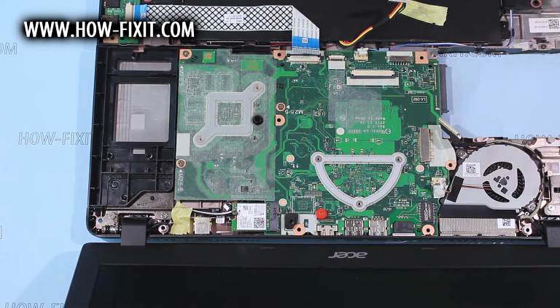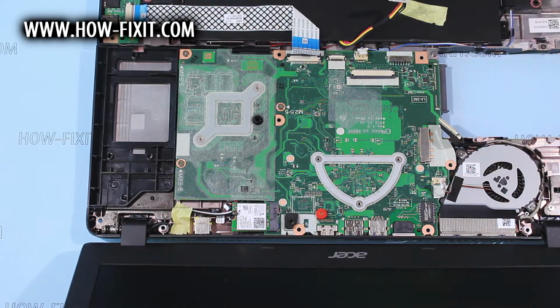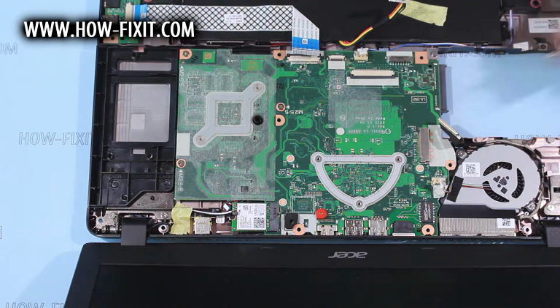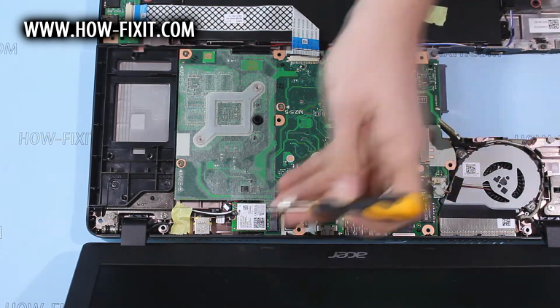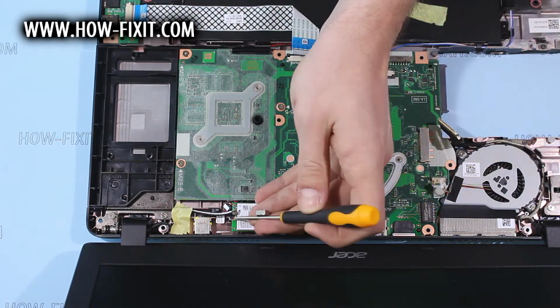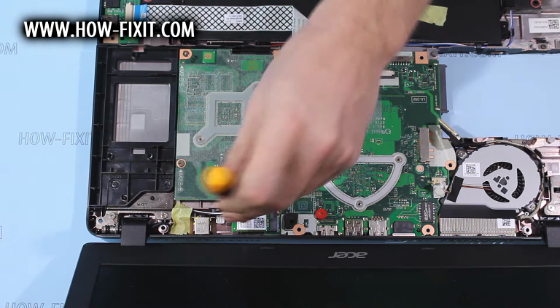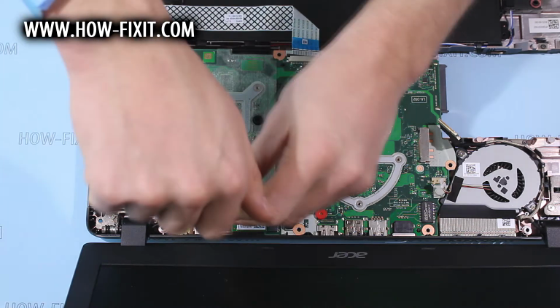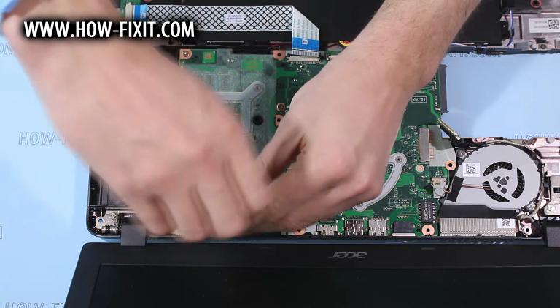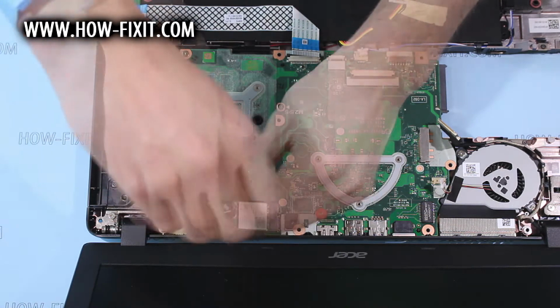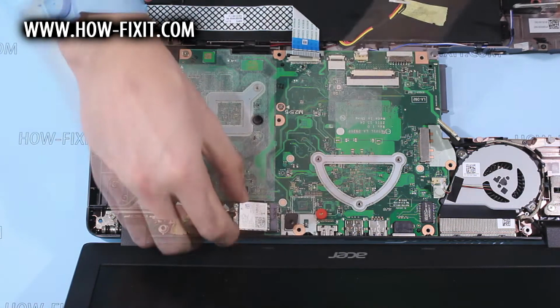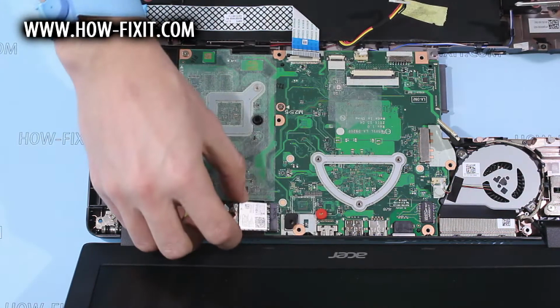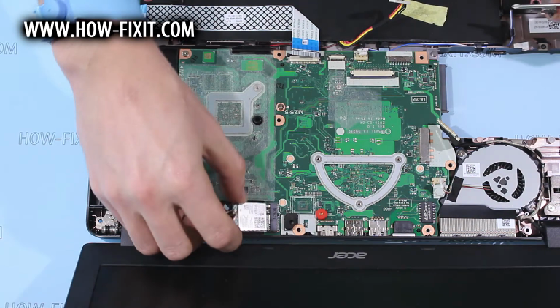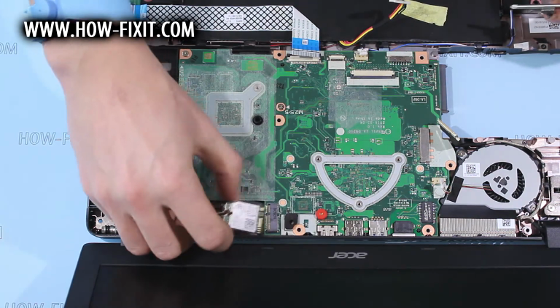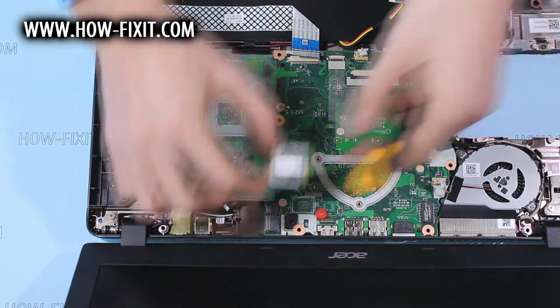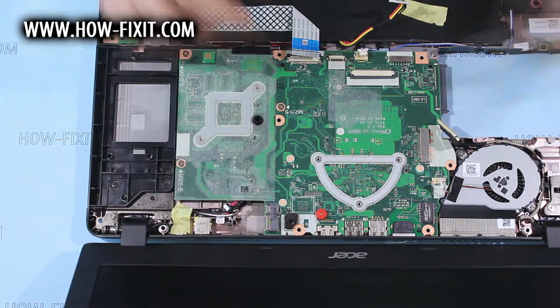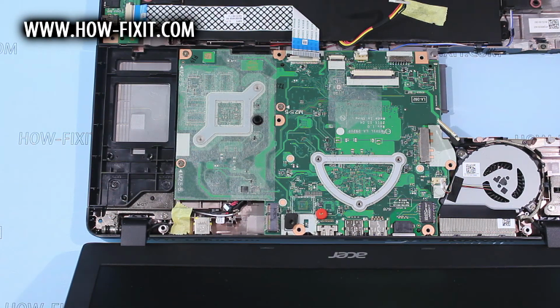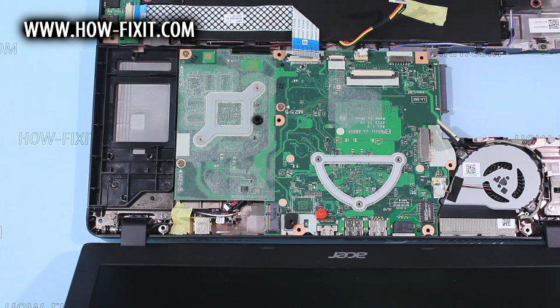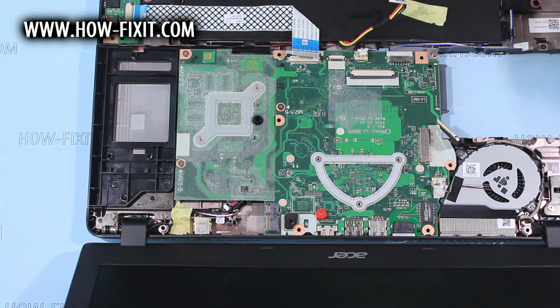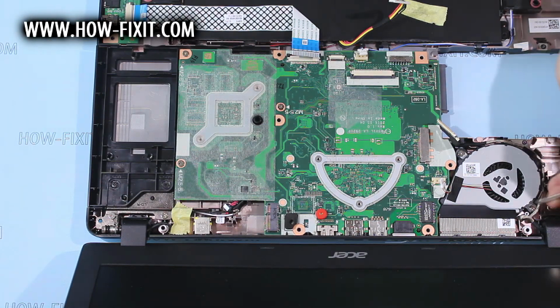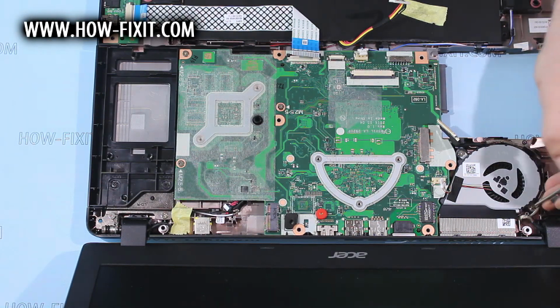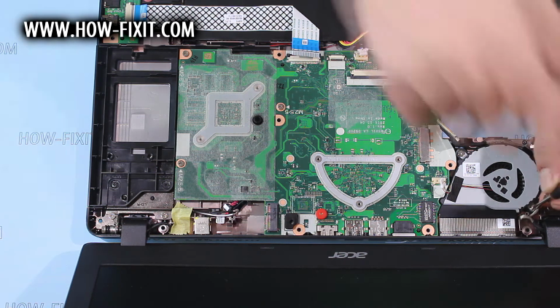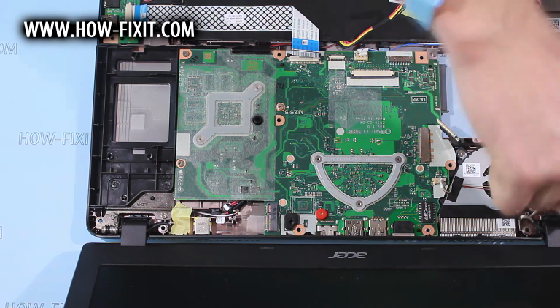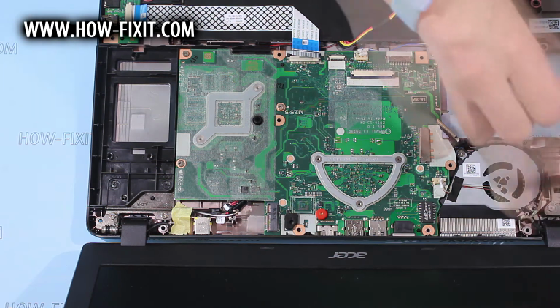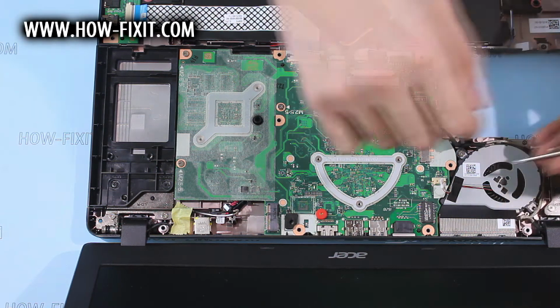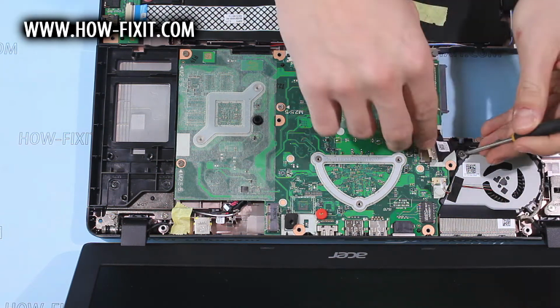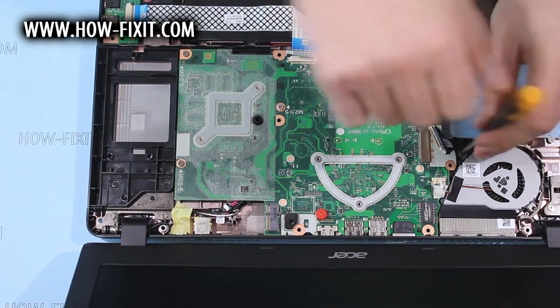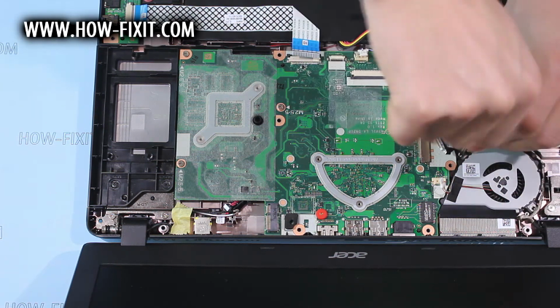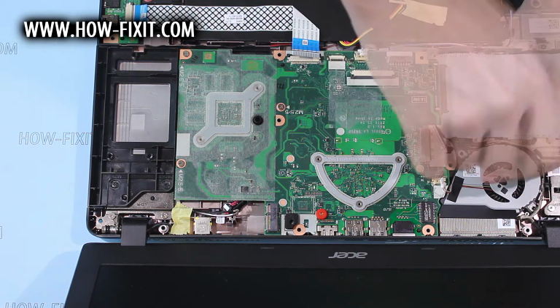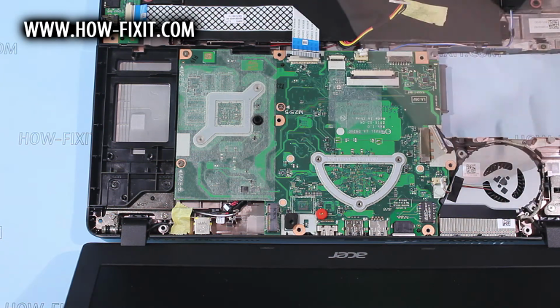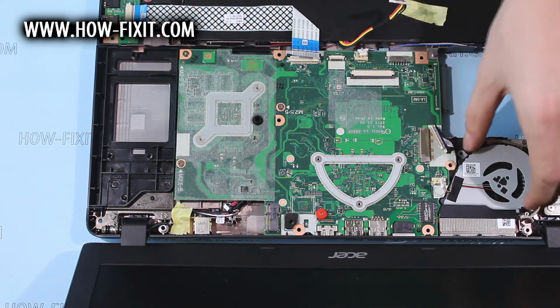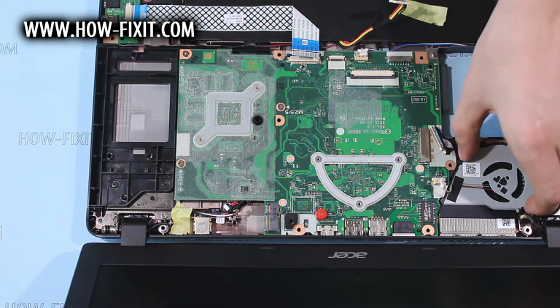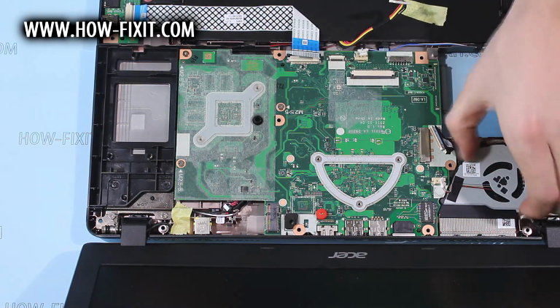Remove the screw that fixes the wifi module and remove it. Remove the fan screws and remove the fan.